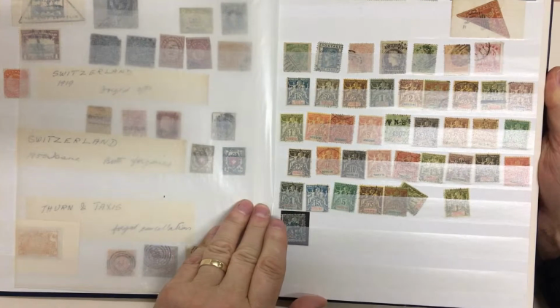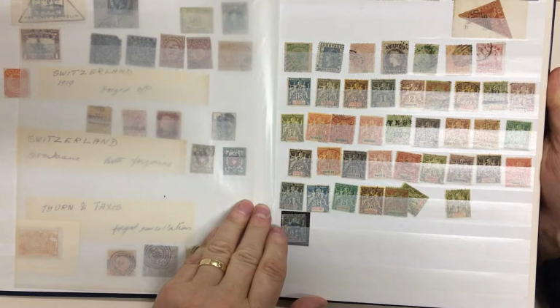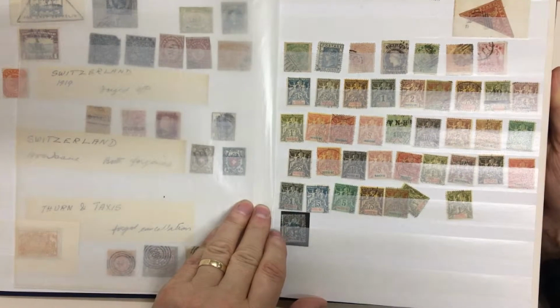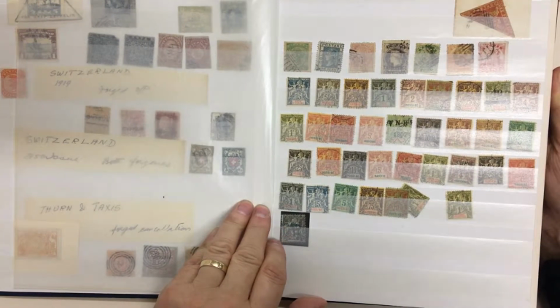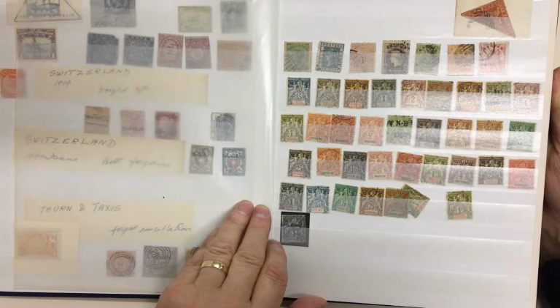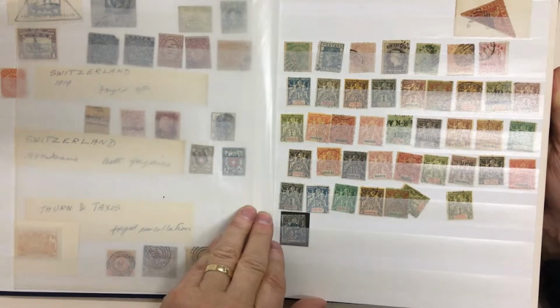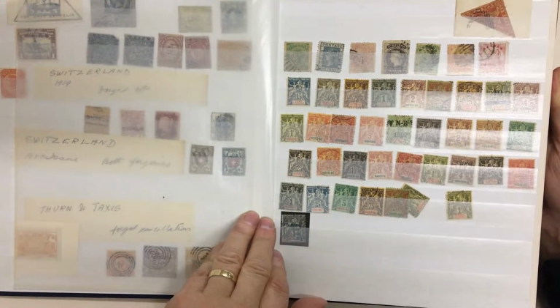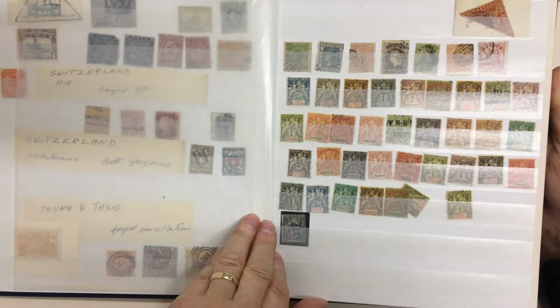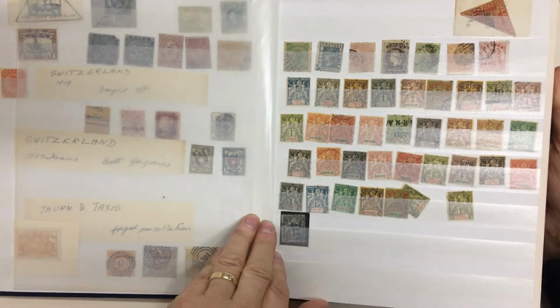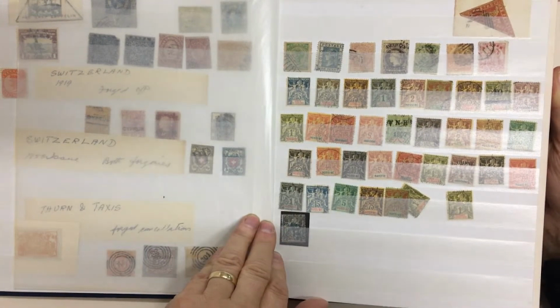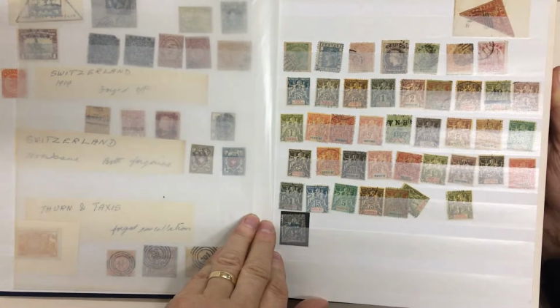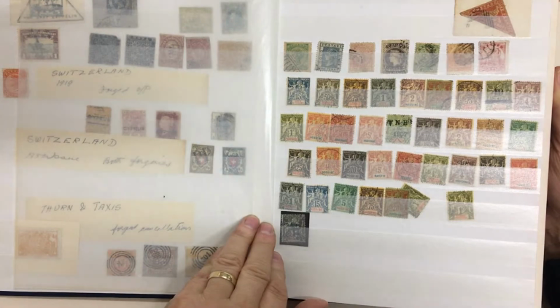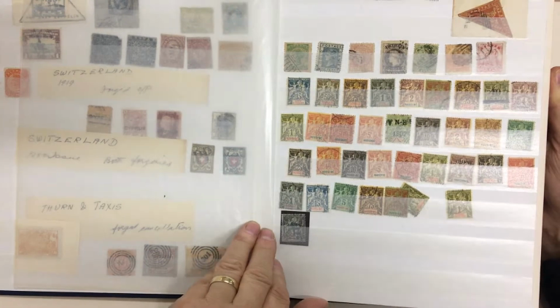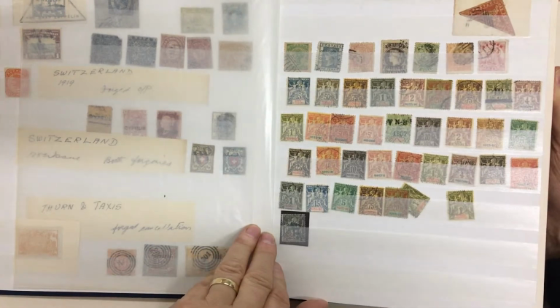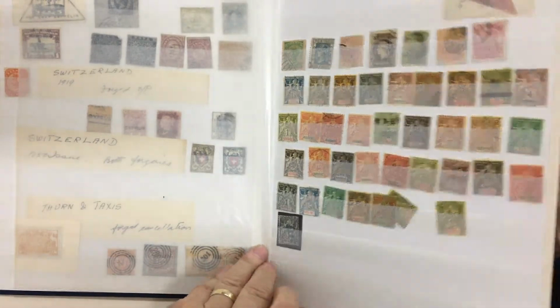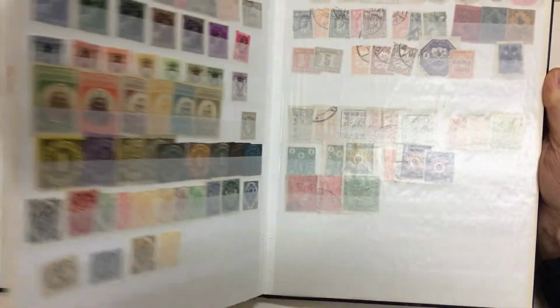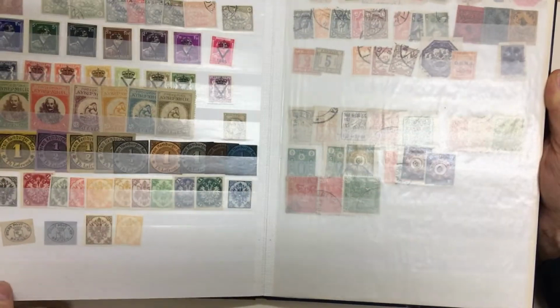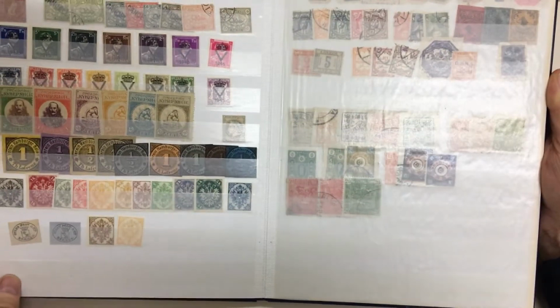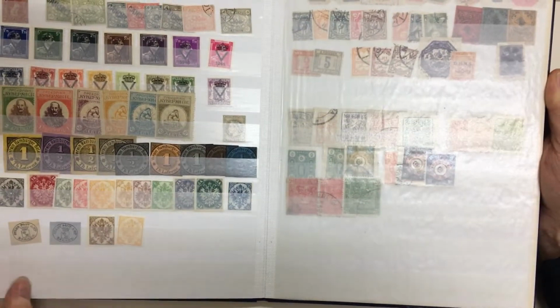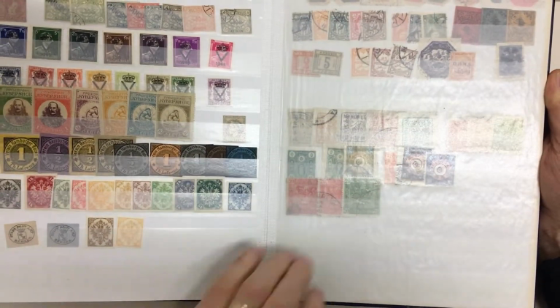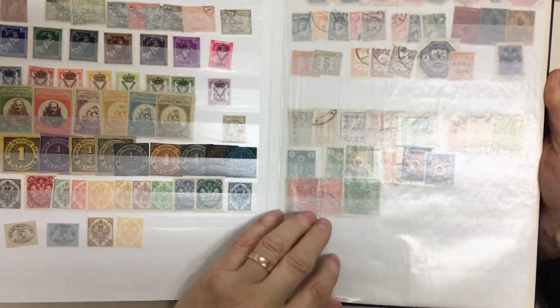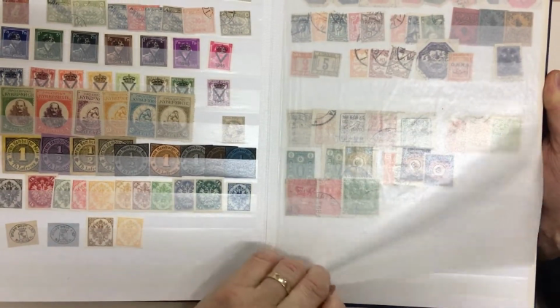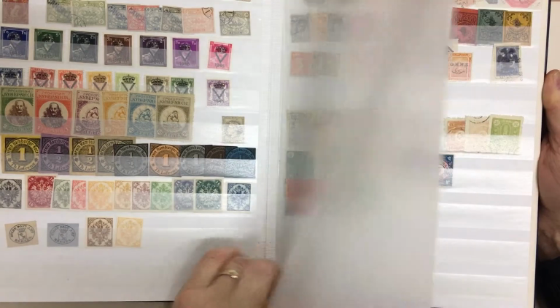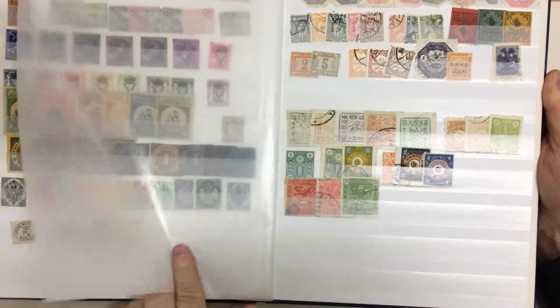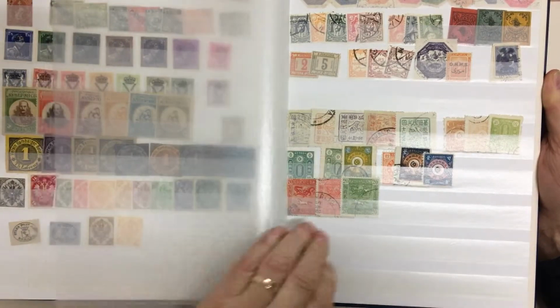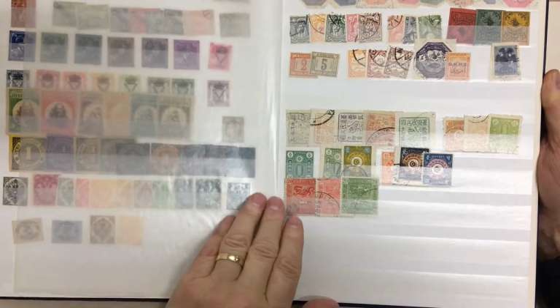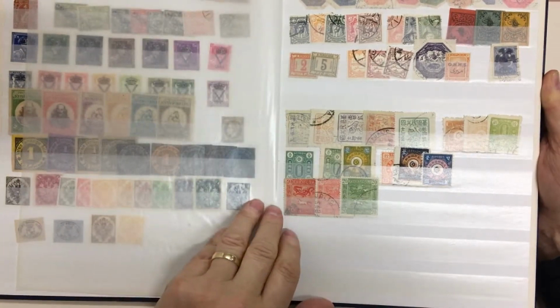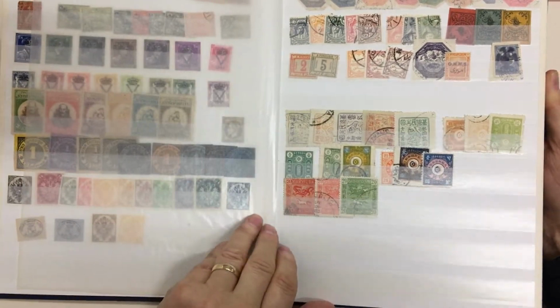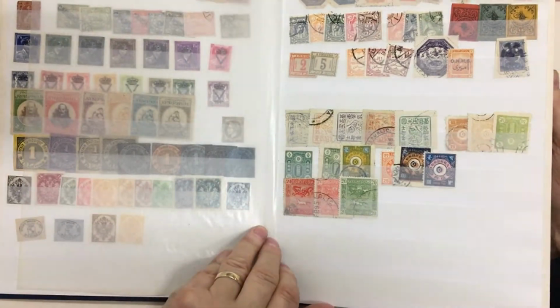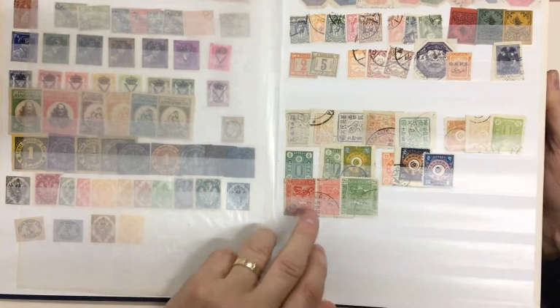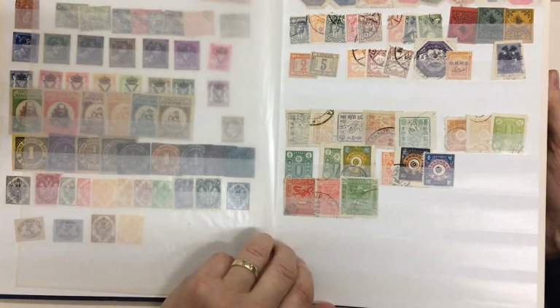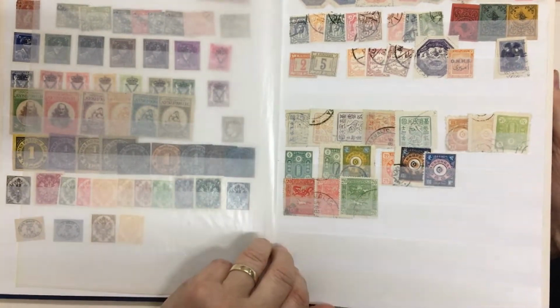Penny Woodblock, B Overprints, French Colonies, Germany, Formosa.